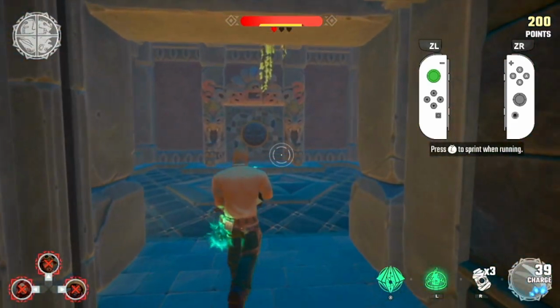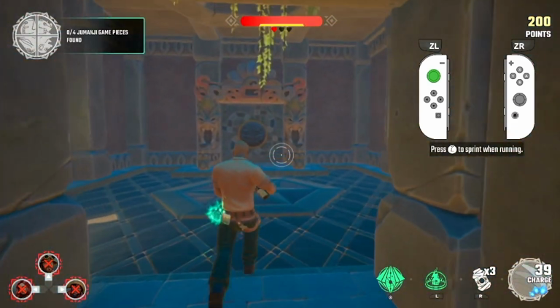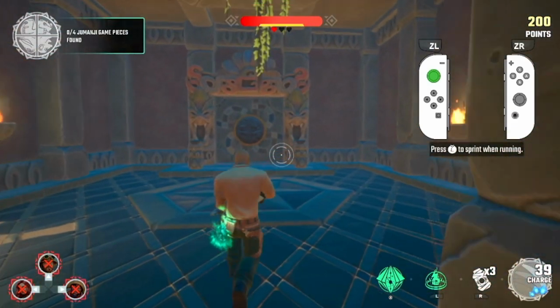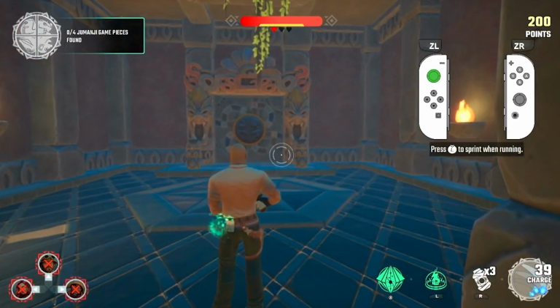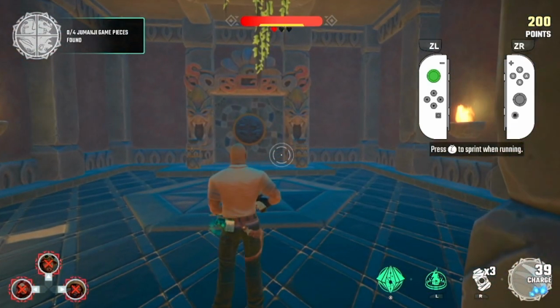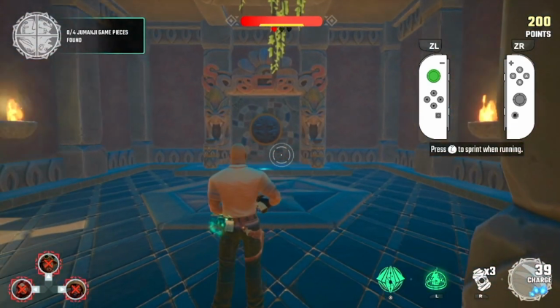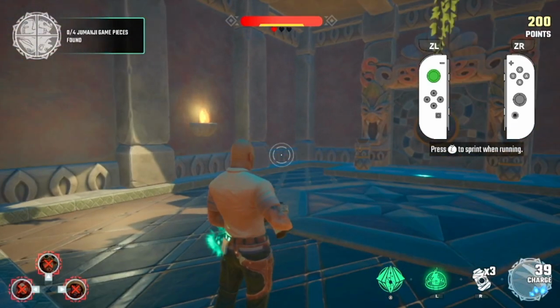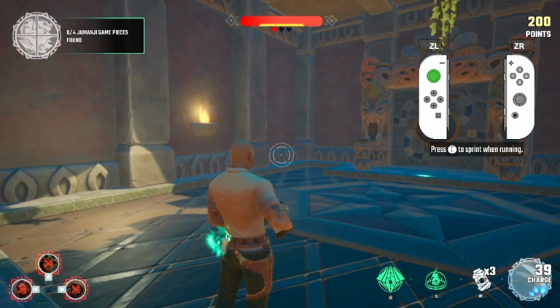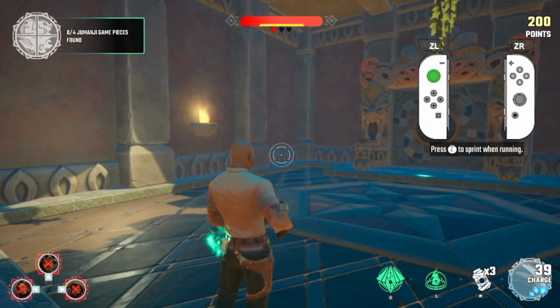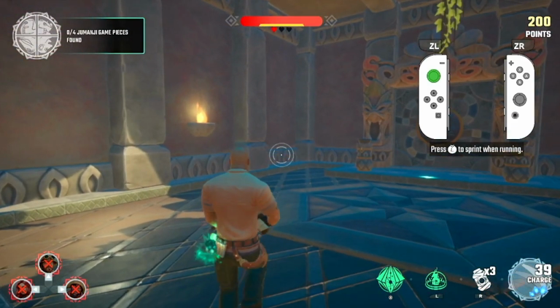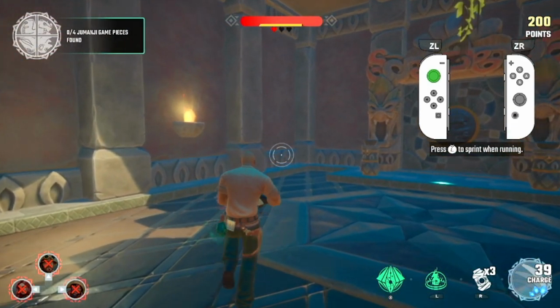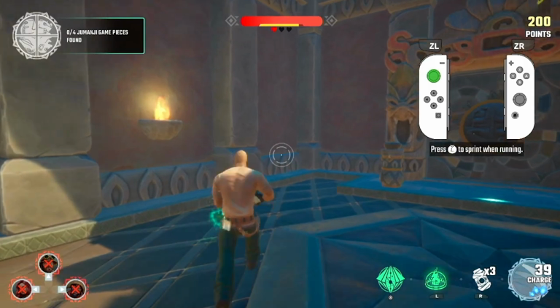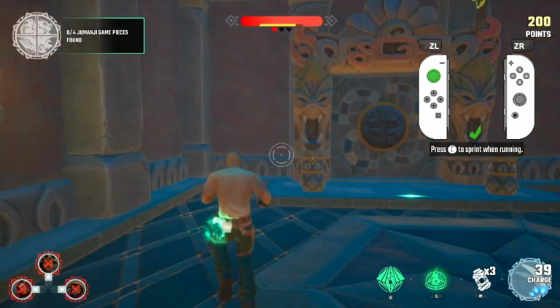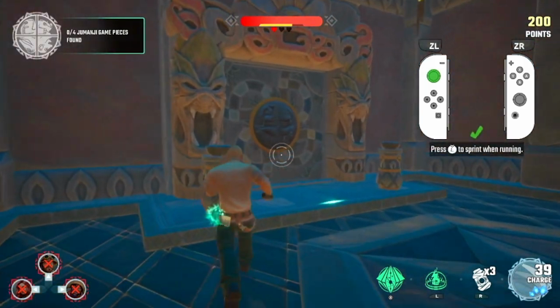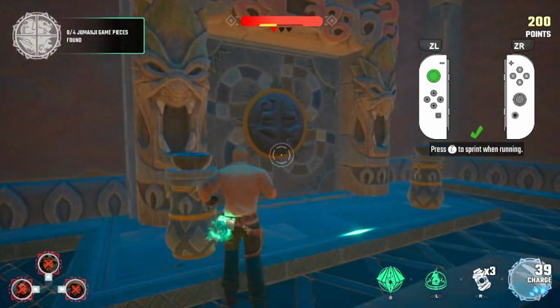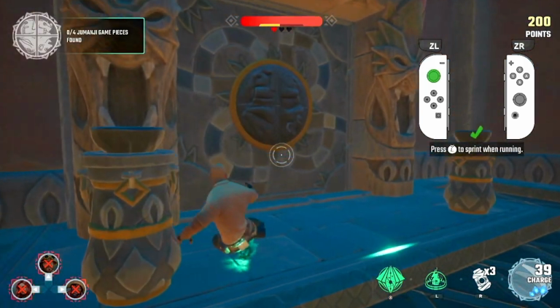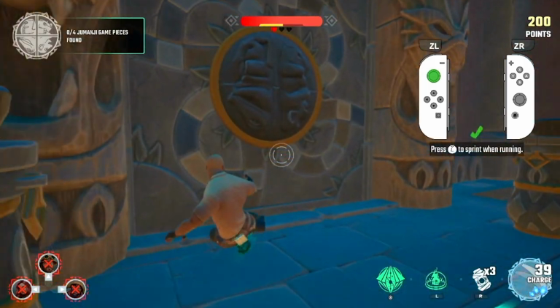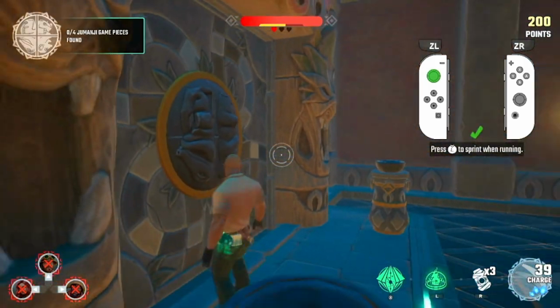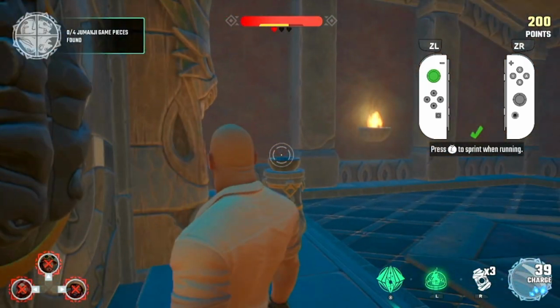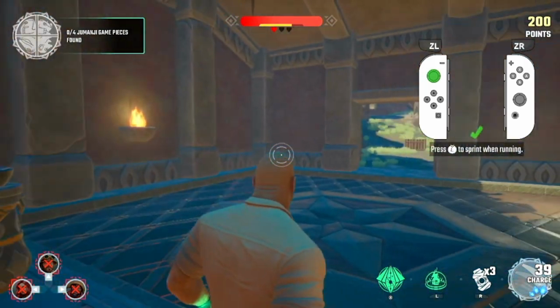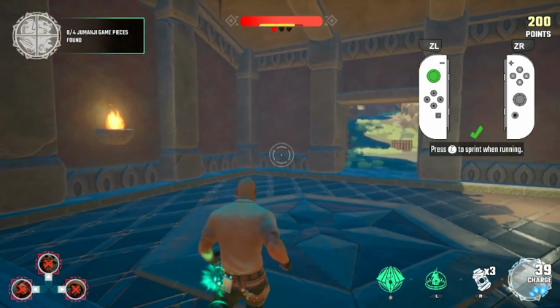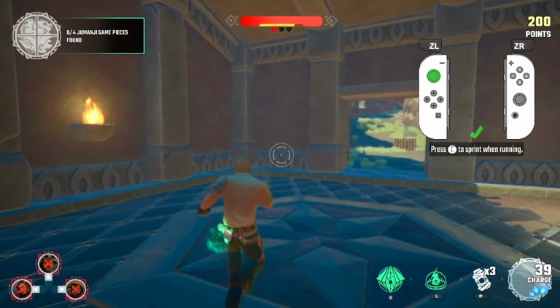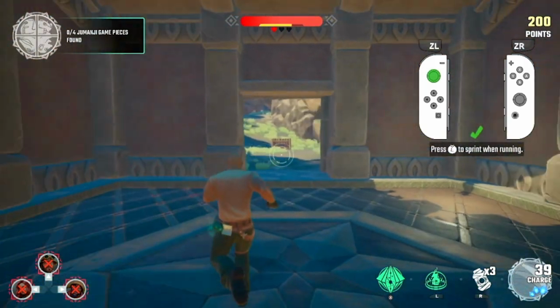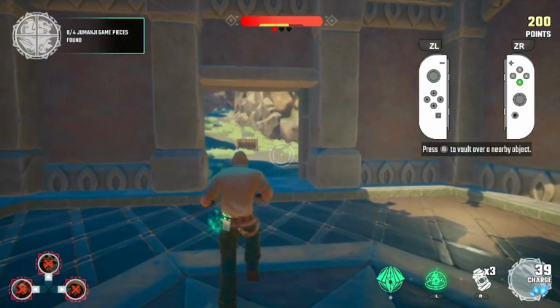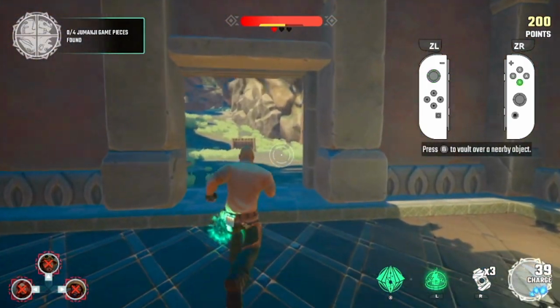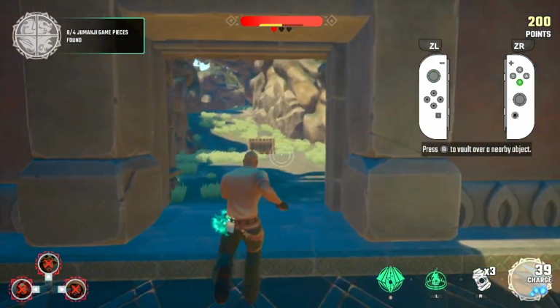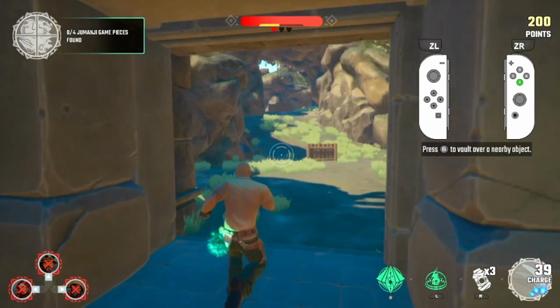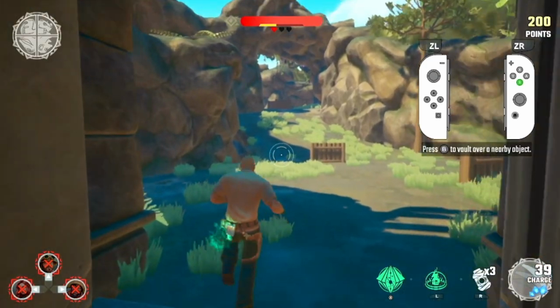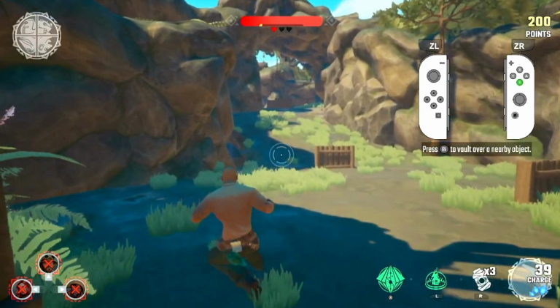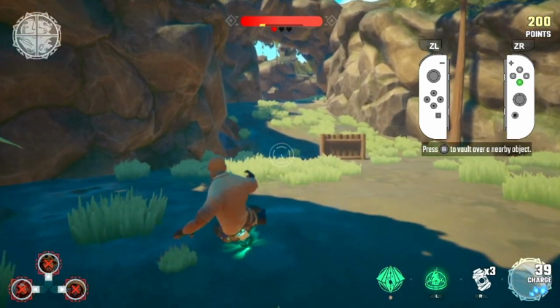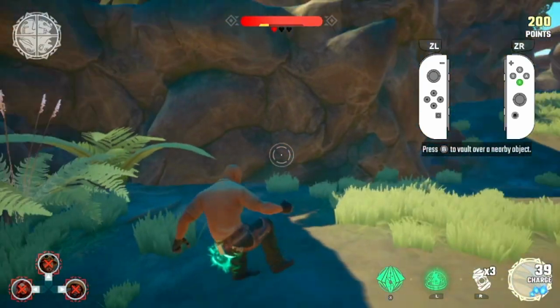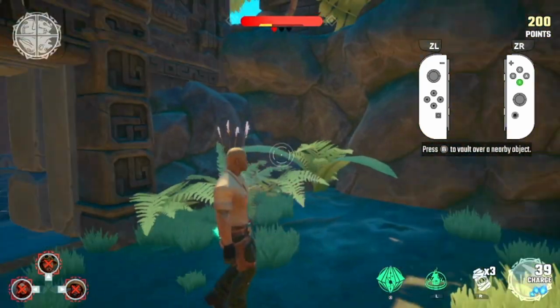Let's split up and find these pieces. Your stamina will fill right back up again when you stop sprinting. When next to cover objects, press vault to get over them.